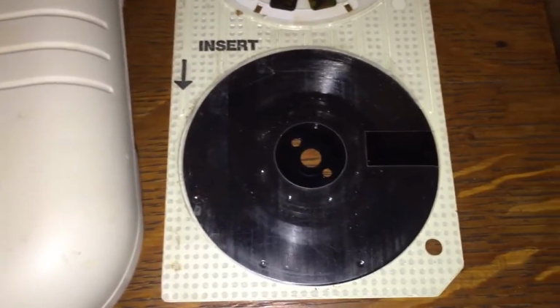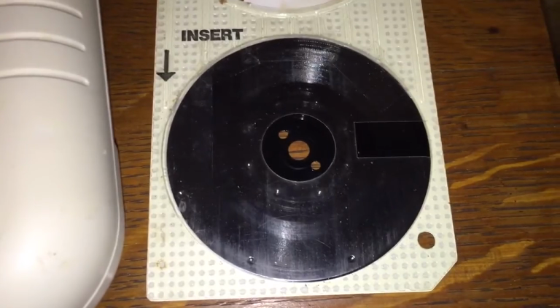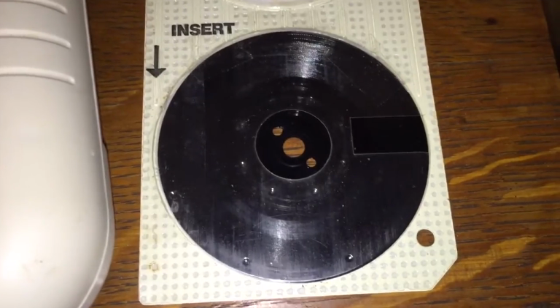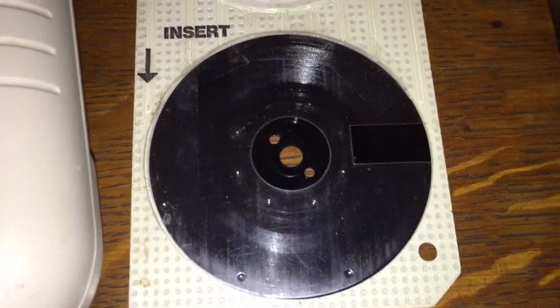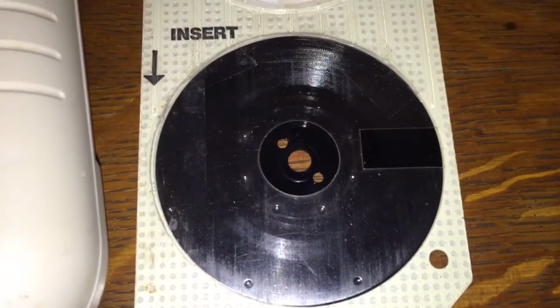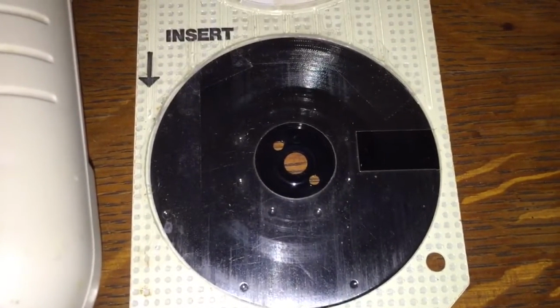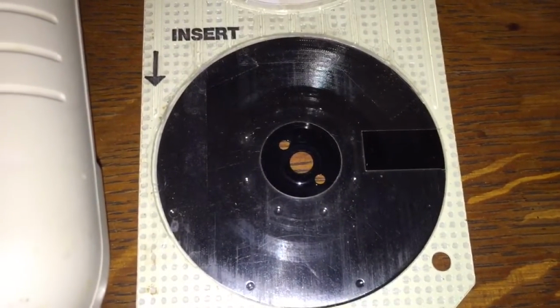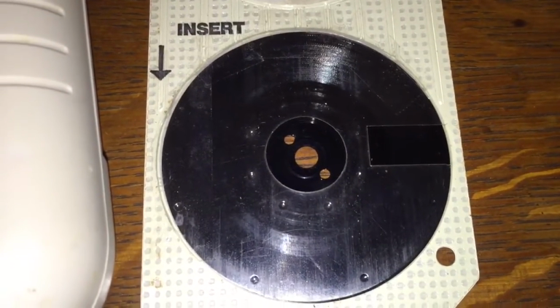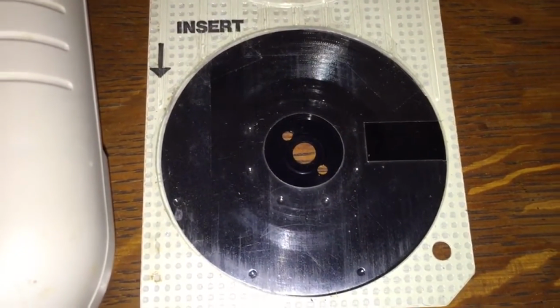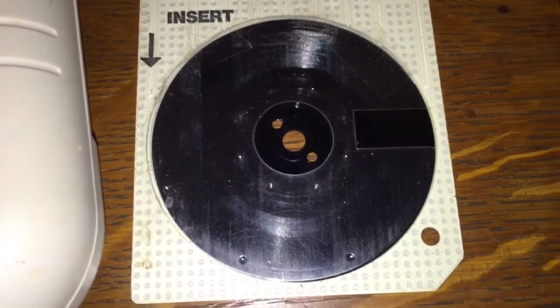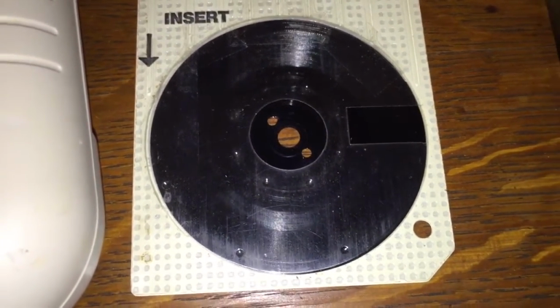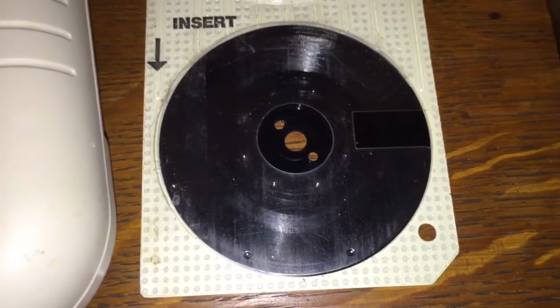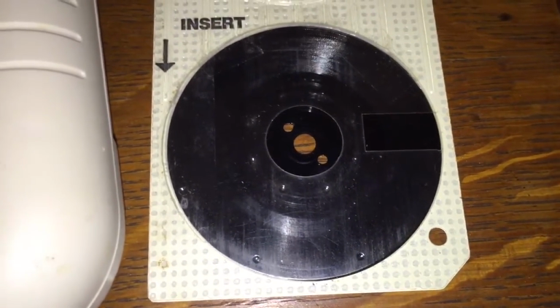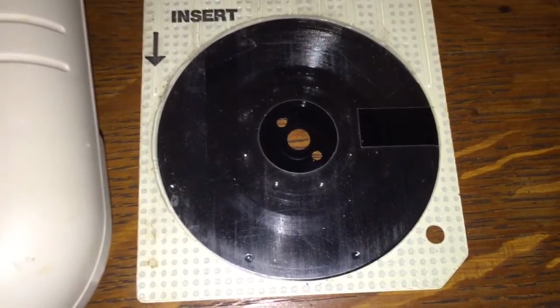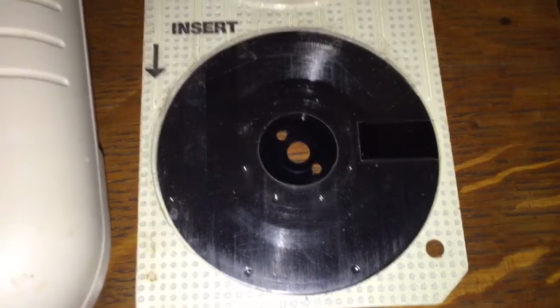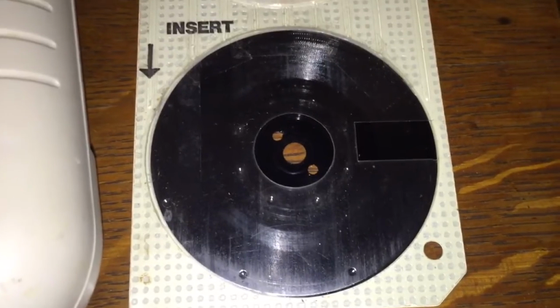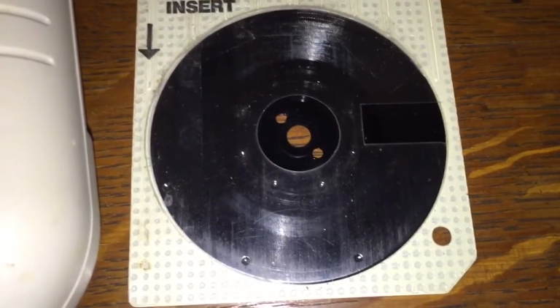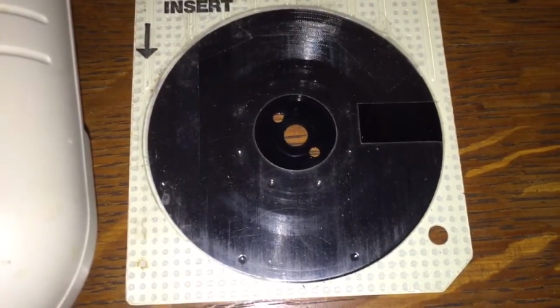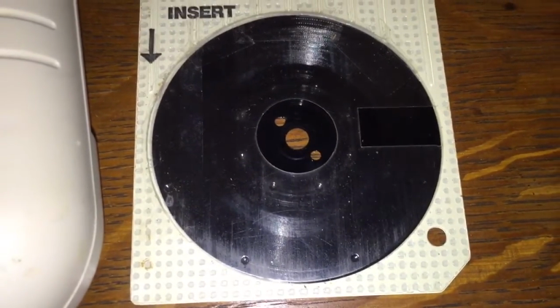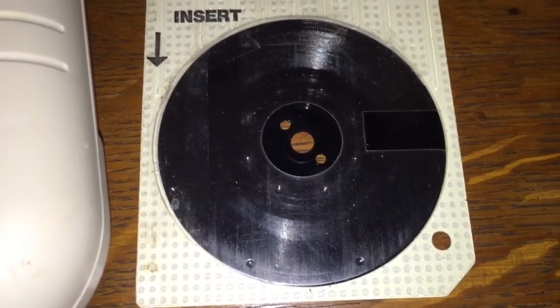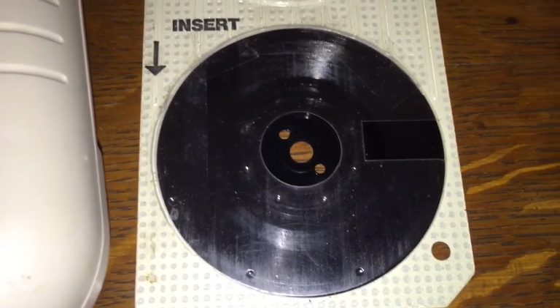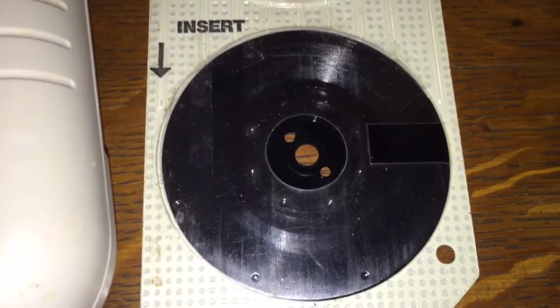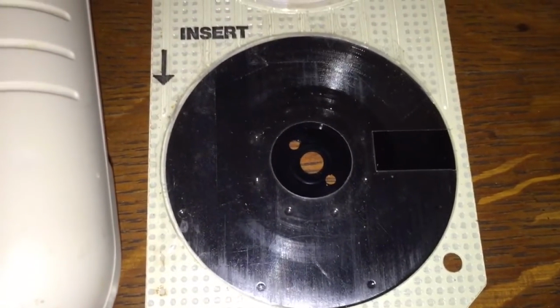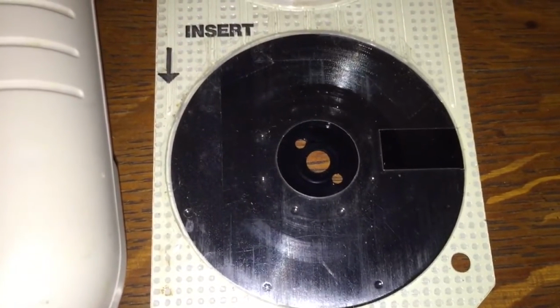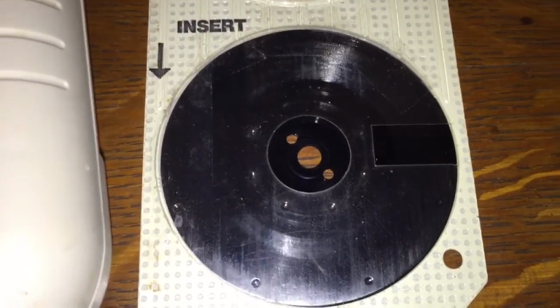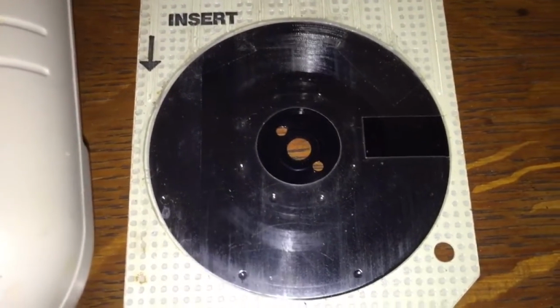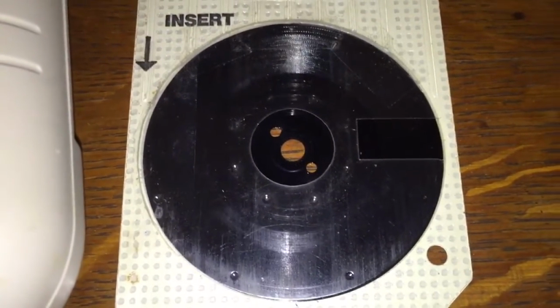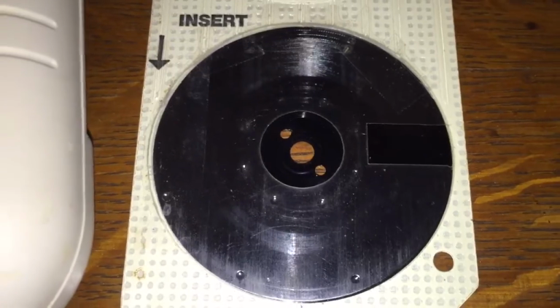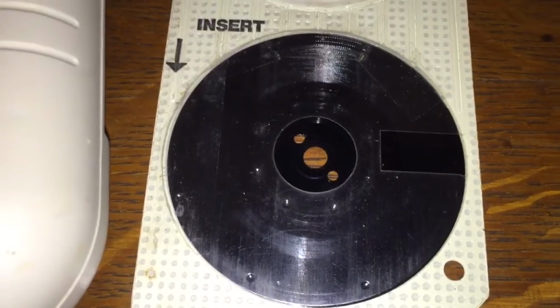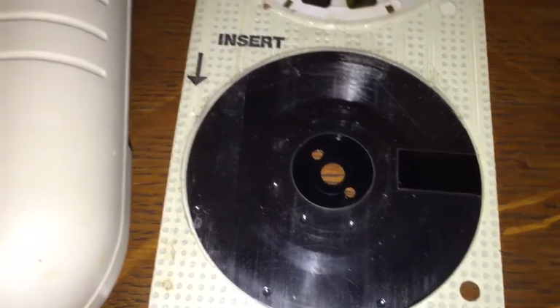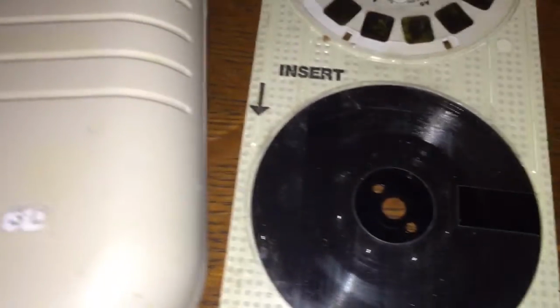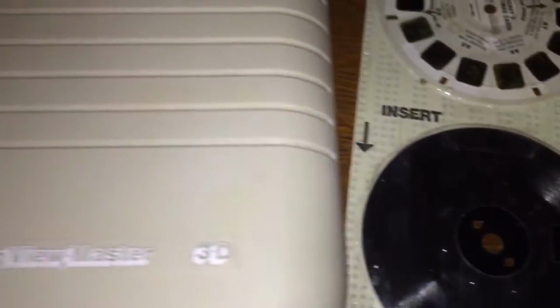You can hear one of these records played on my channel. I actually took a video of one of these tiny disks being played on a full-size turntable. It's actually kind of fun and interesting. You can check that out on my channel.